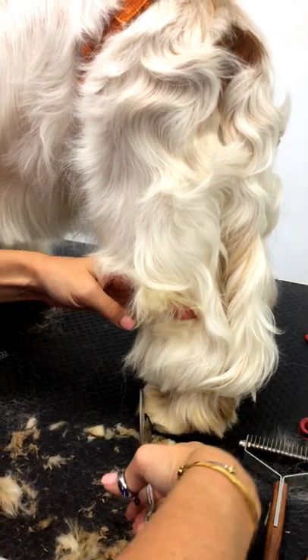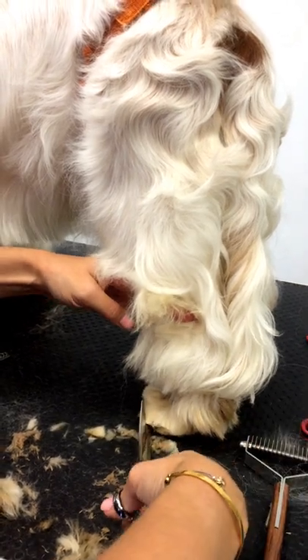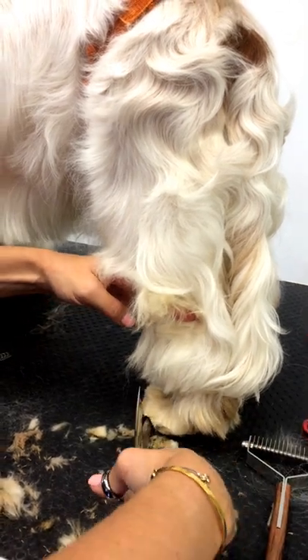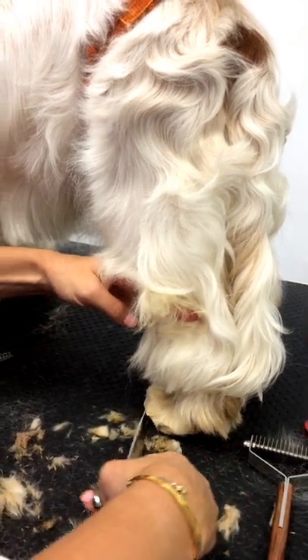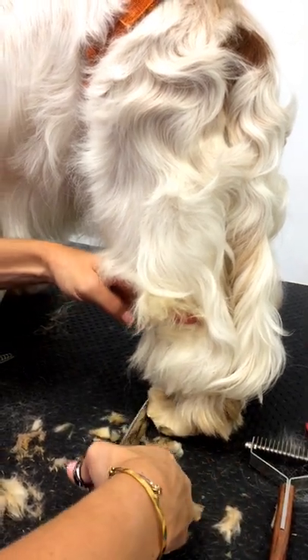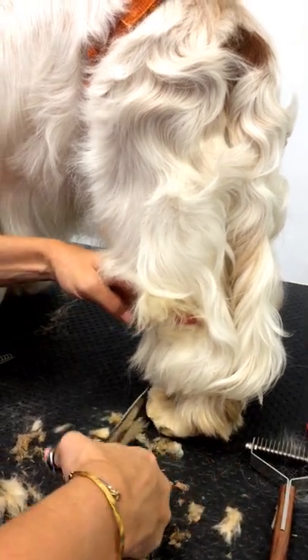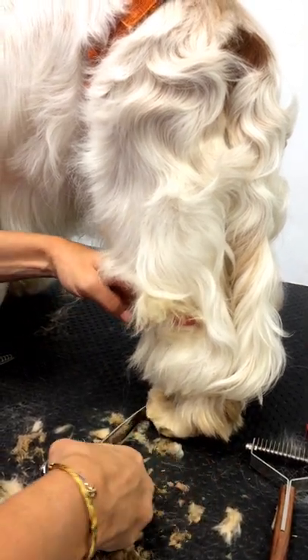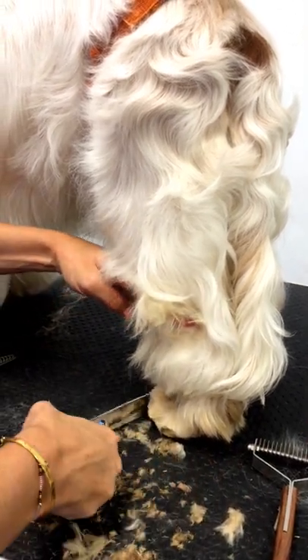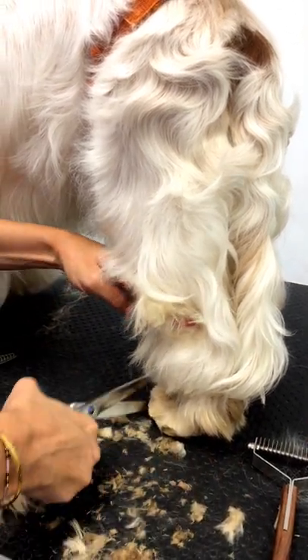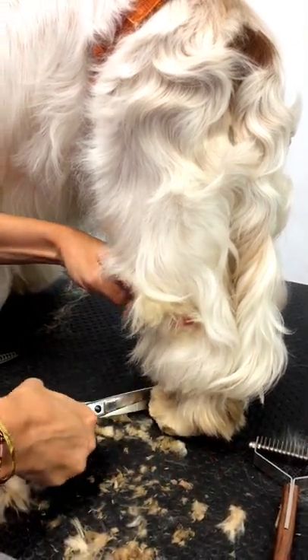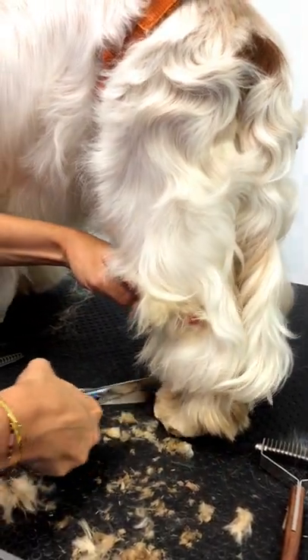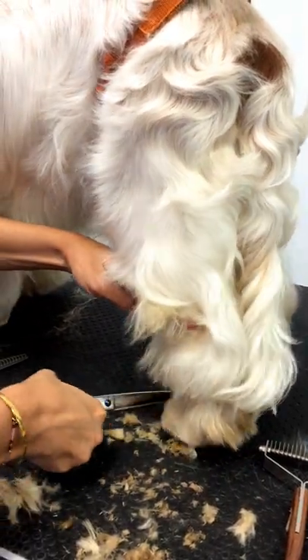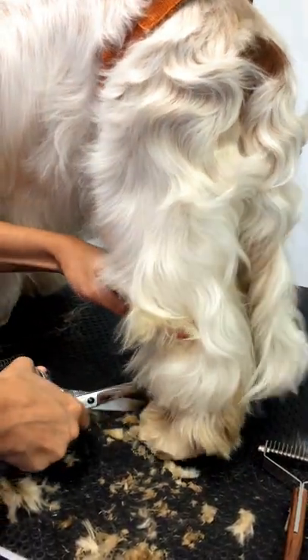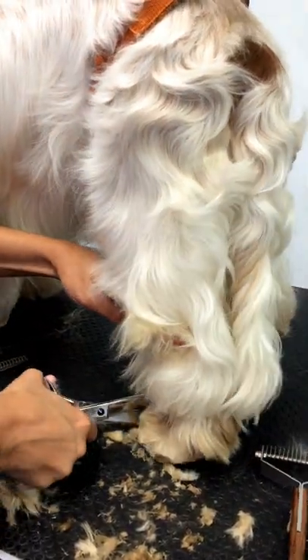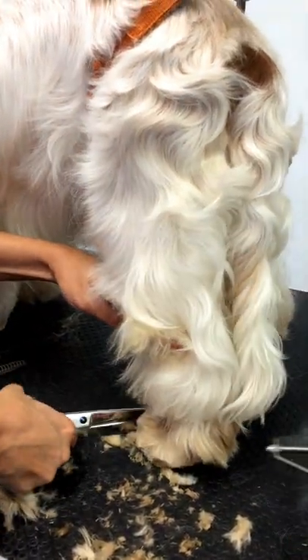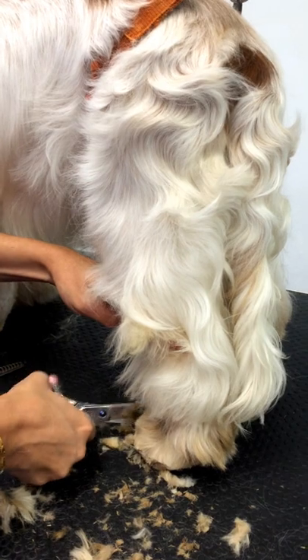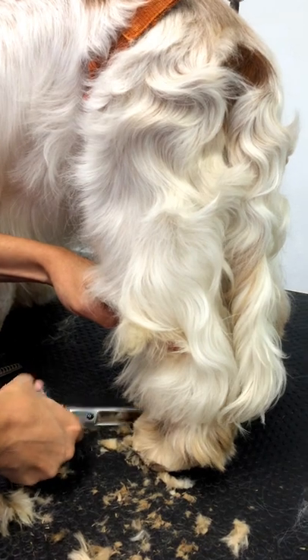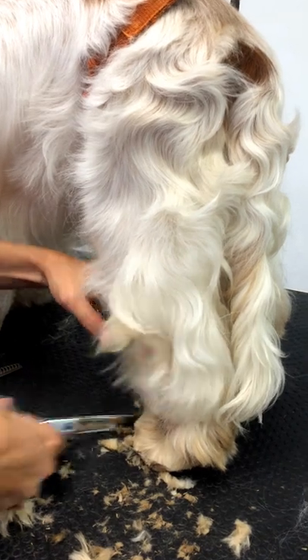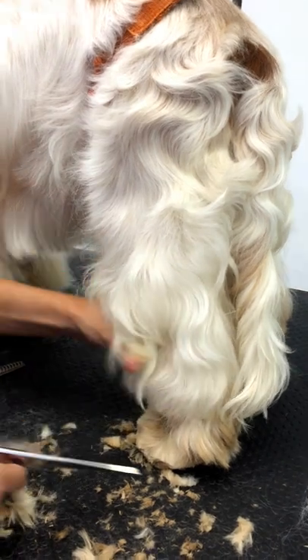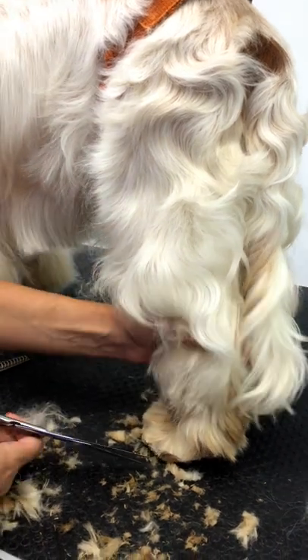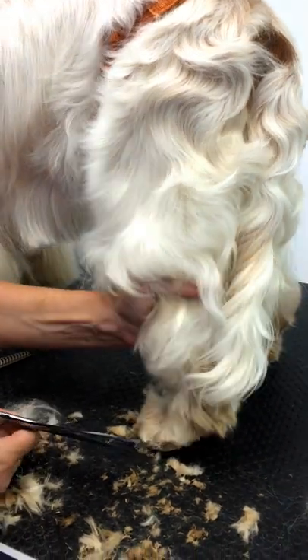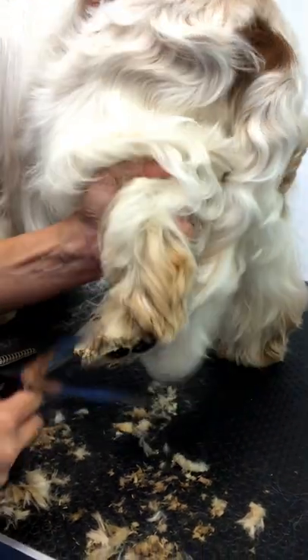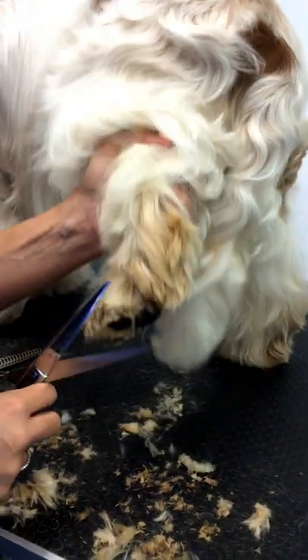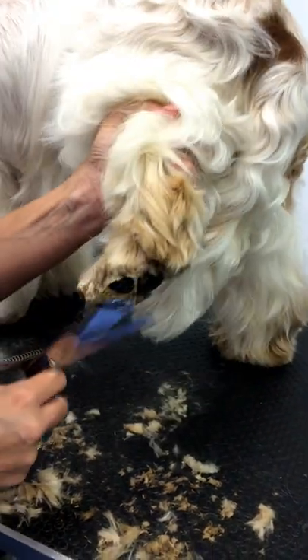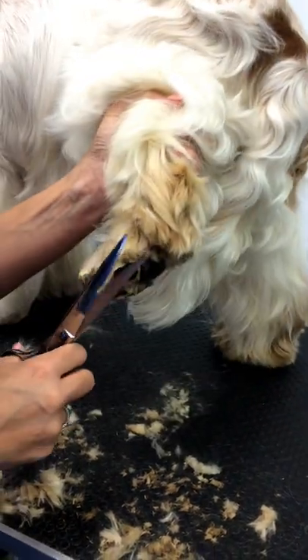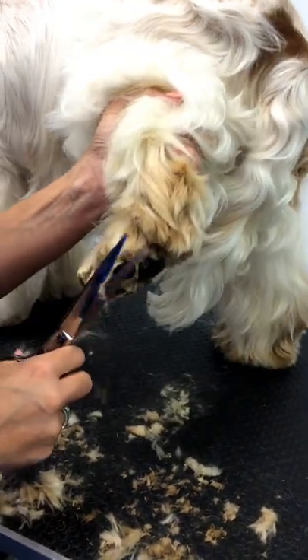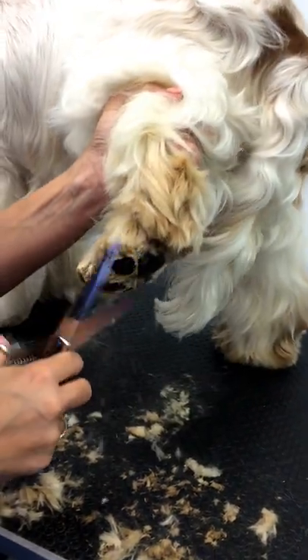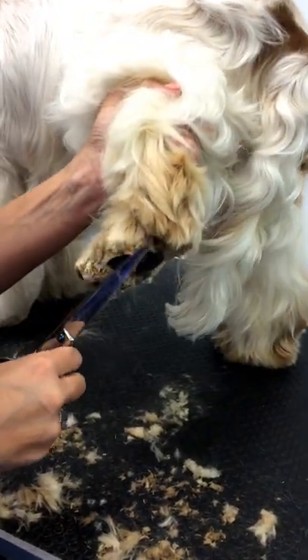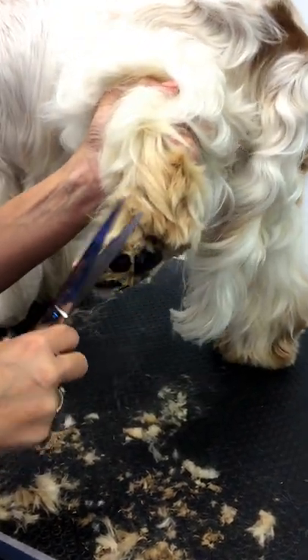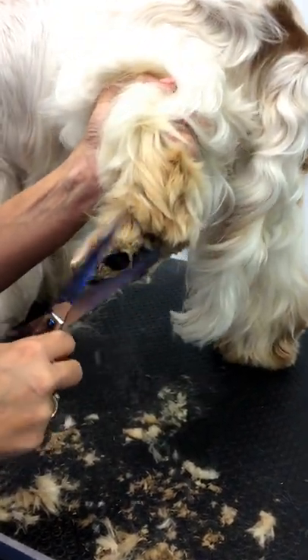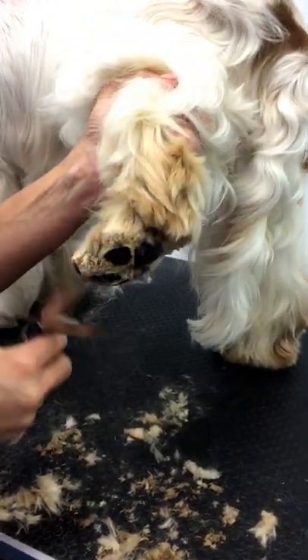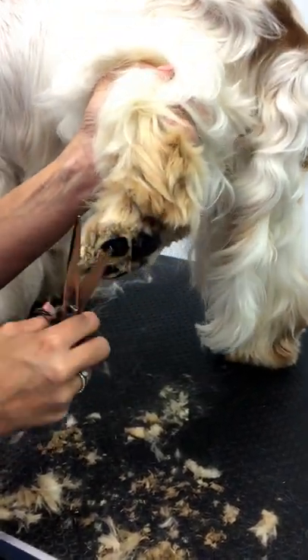I'm going to come around the foot, as tight as I can, without exposing the nails.